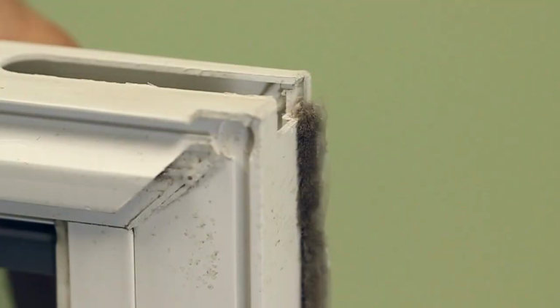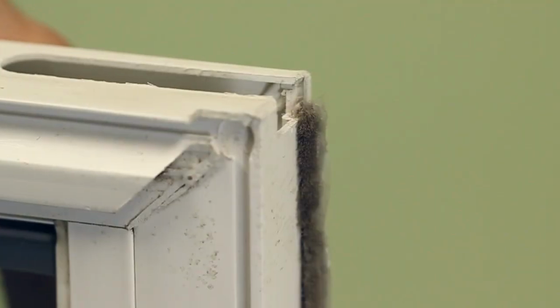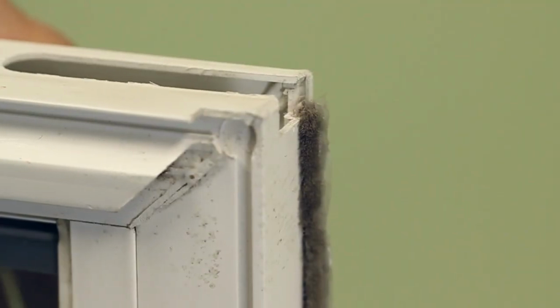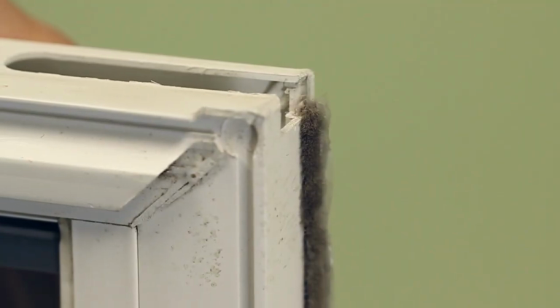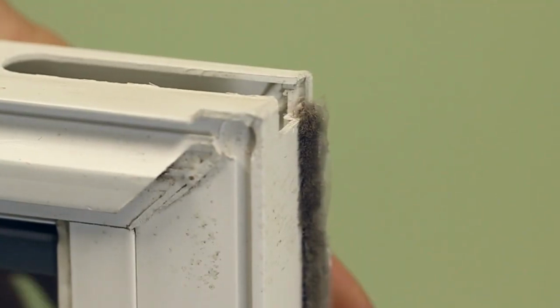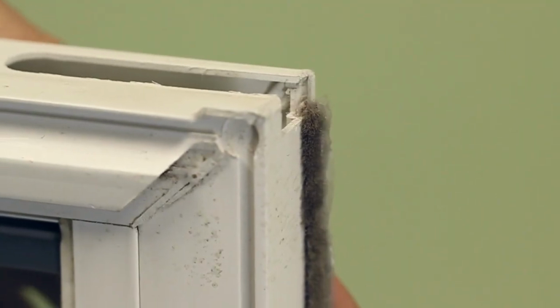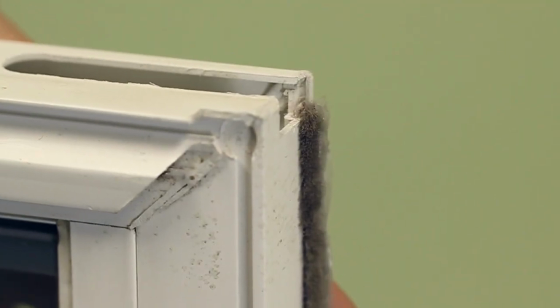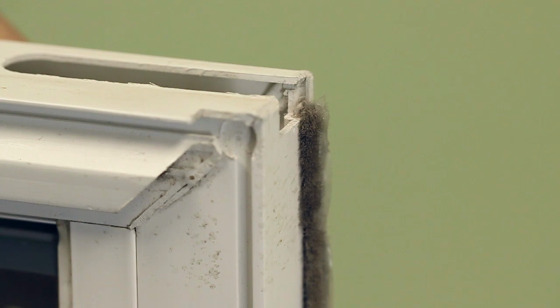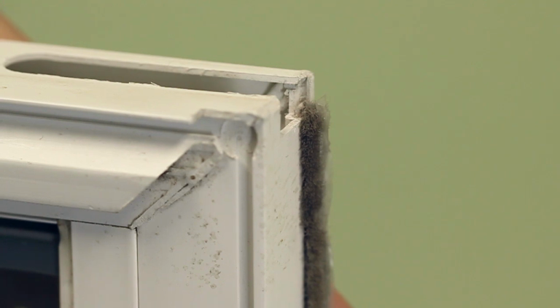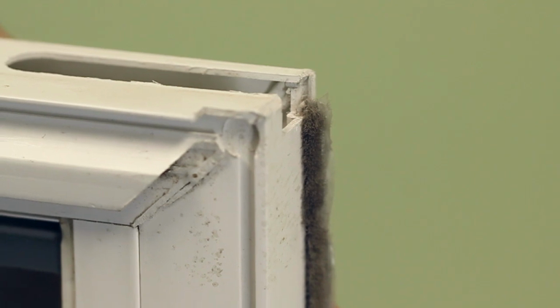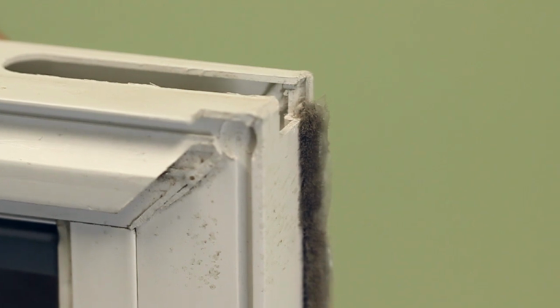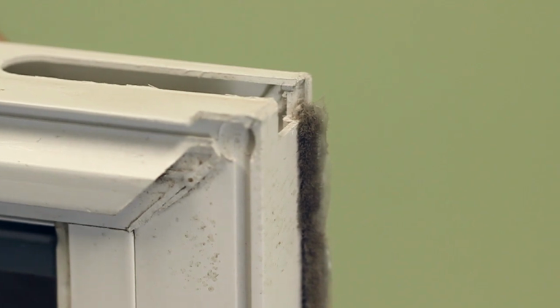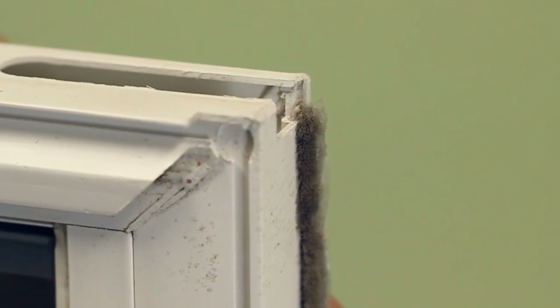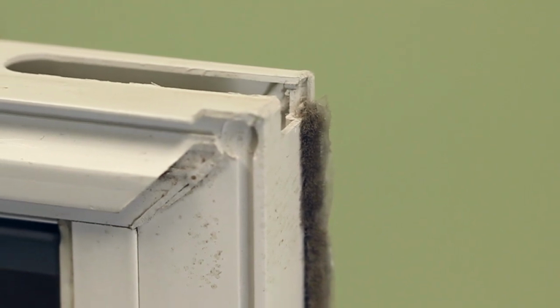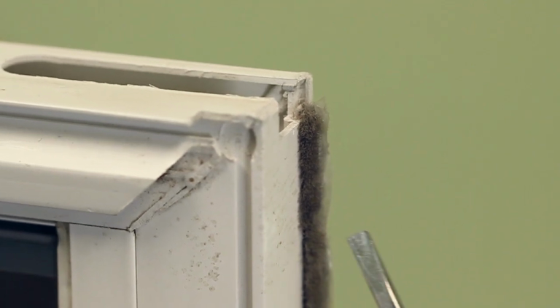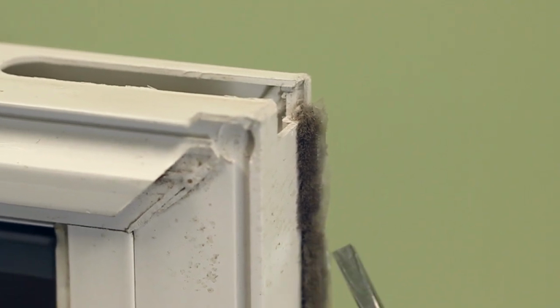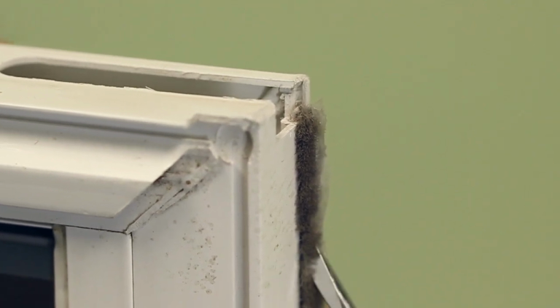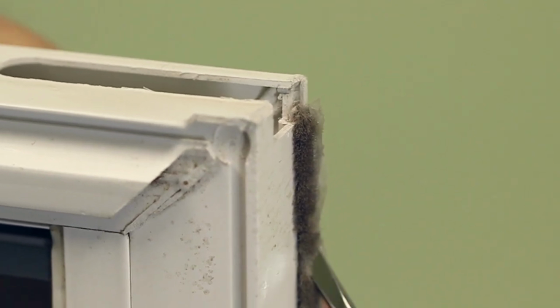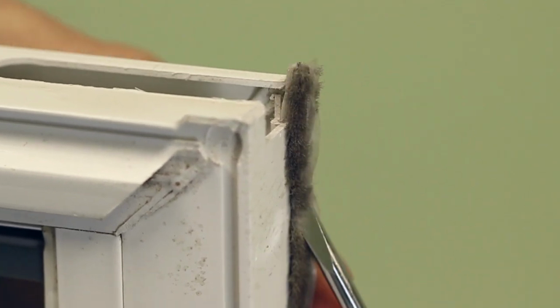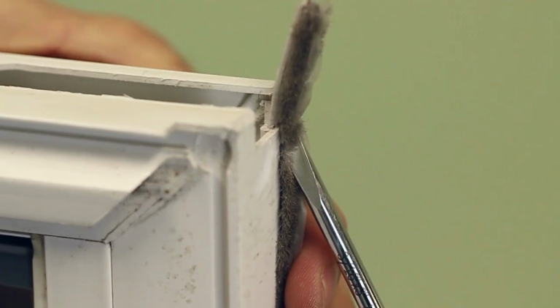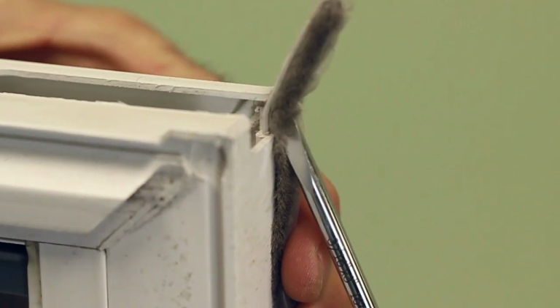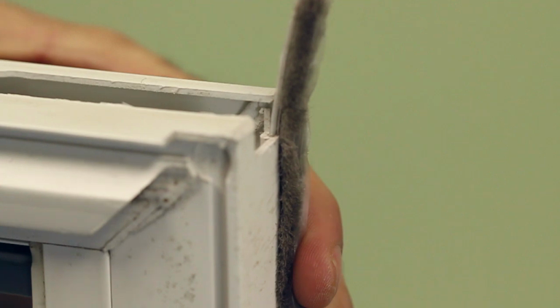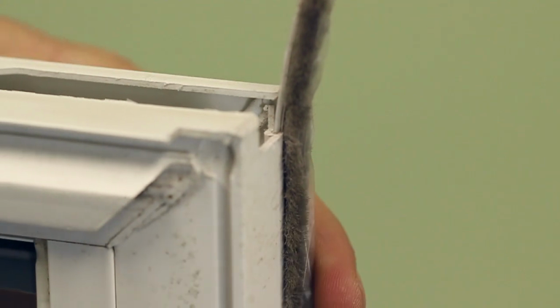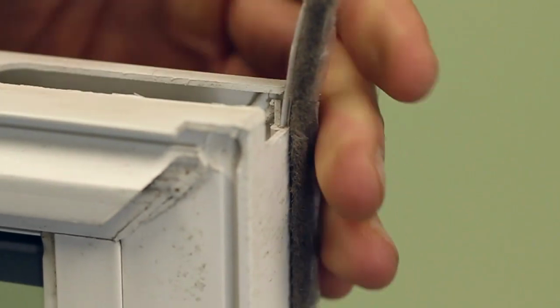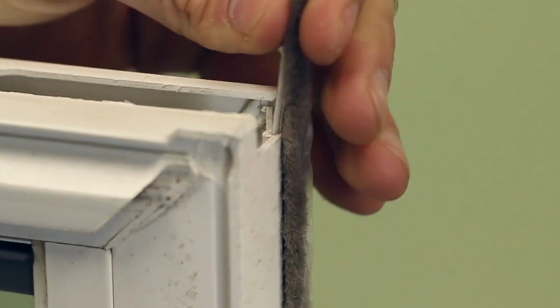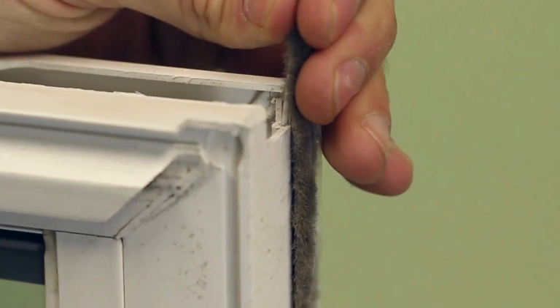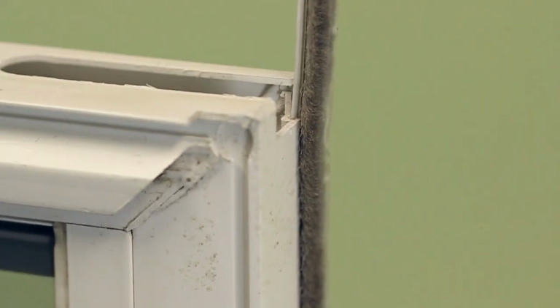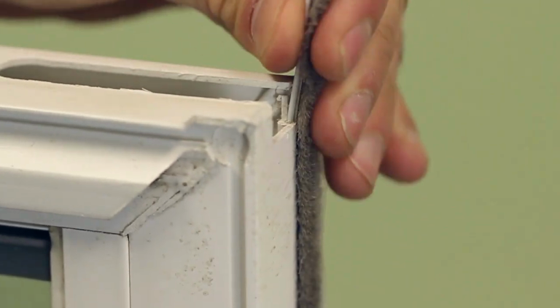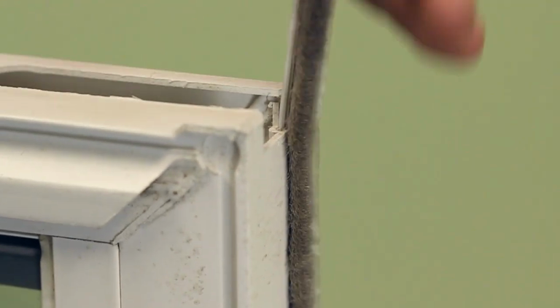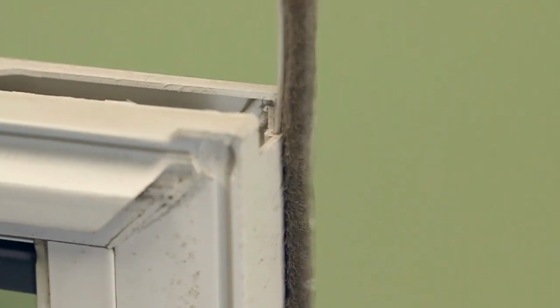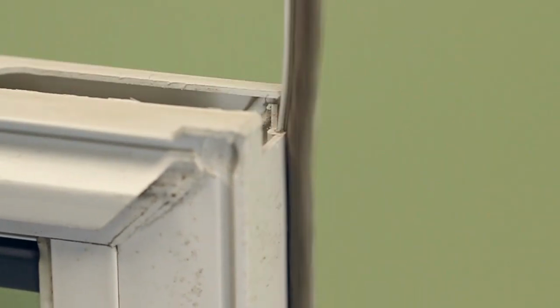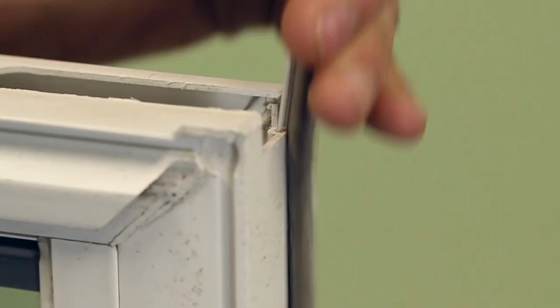Now that the tilt latch is out of the window, you can see the wool pile is exposed. You can grab a set of needle nose pliers or your screwdriver to force the wool pile out of the window and then grab the rest out of the sash.